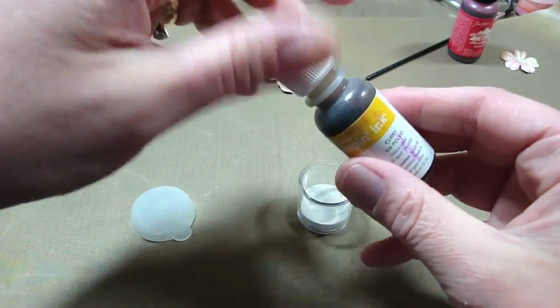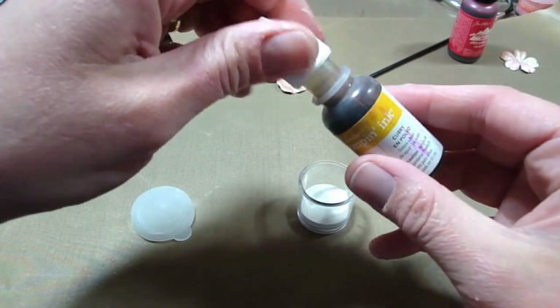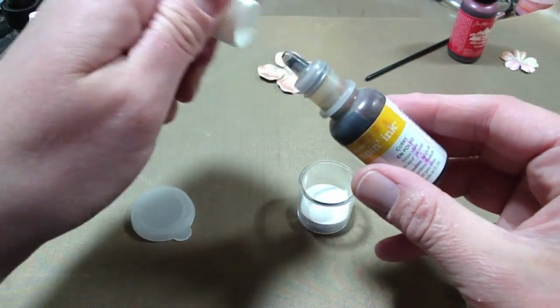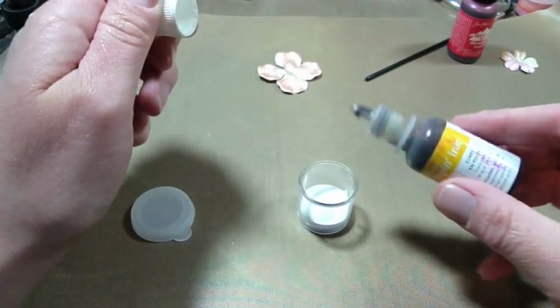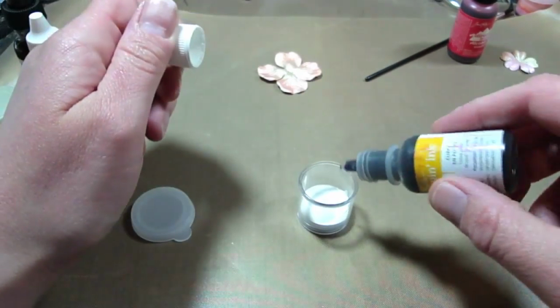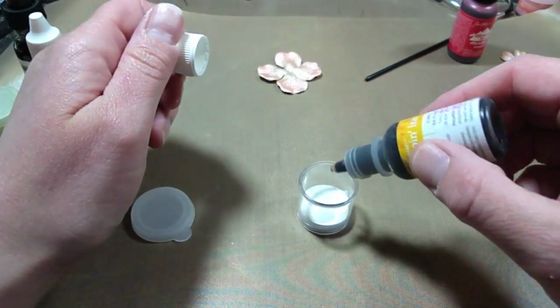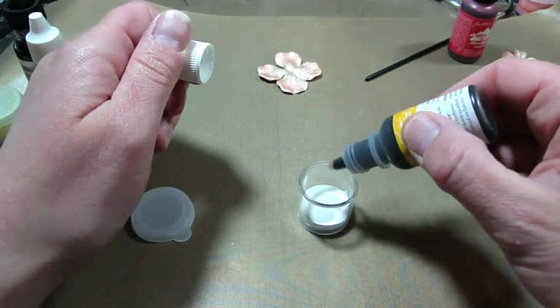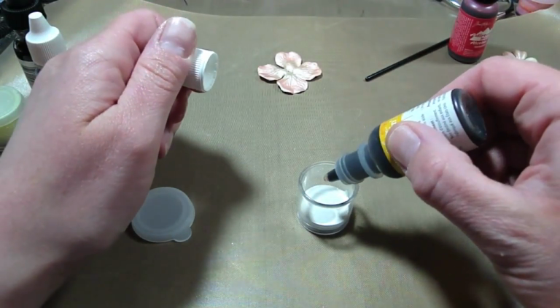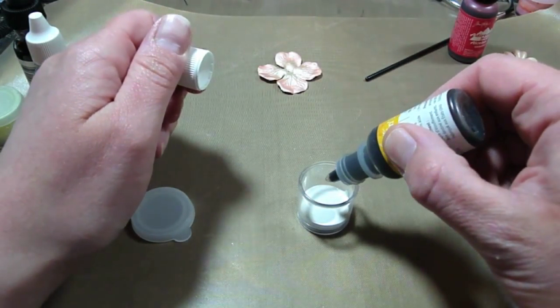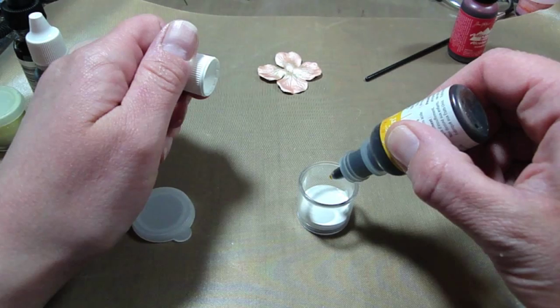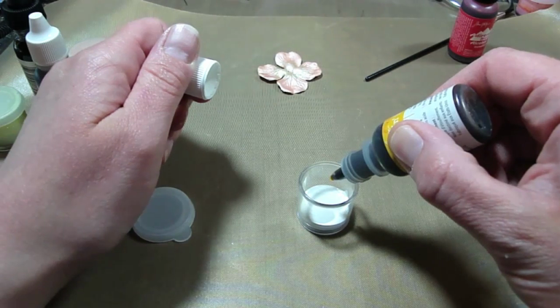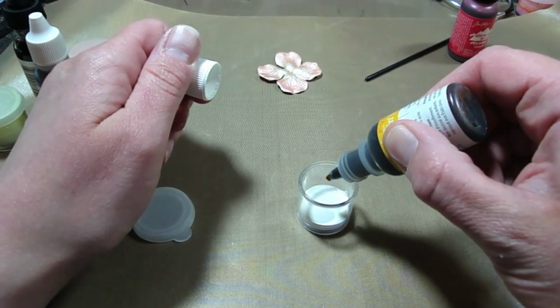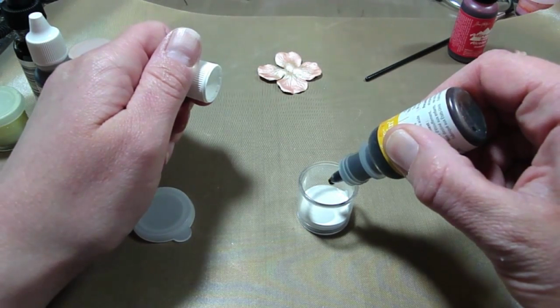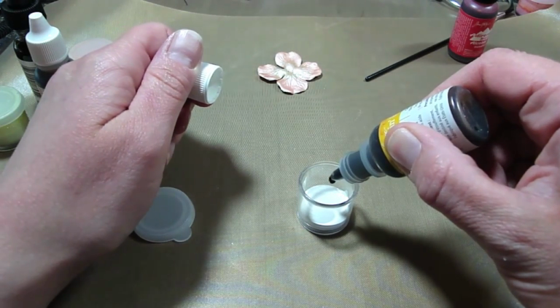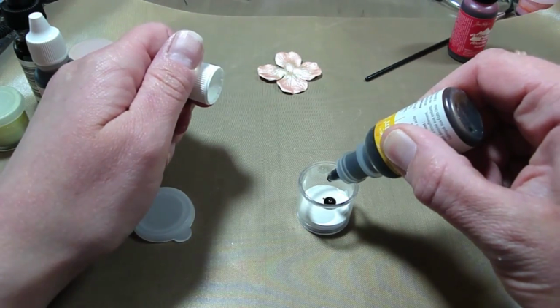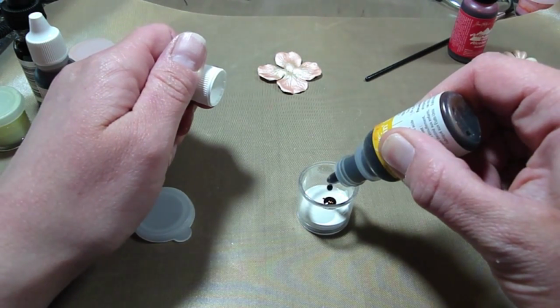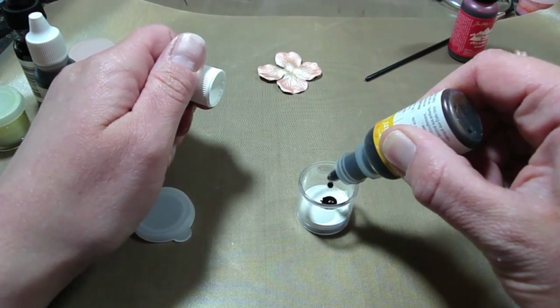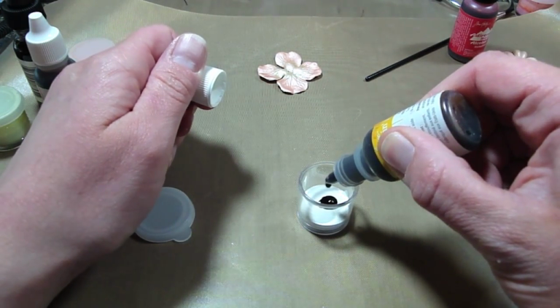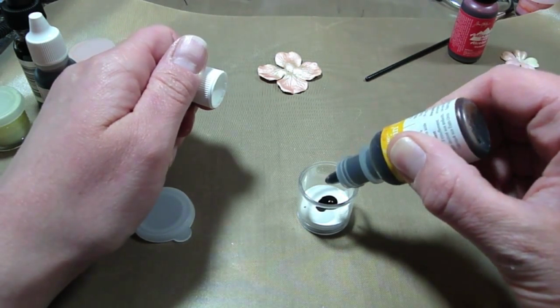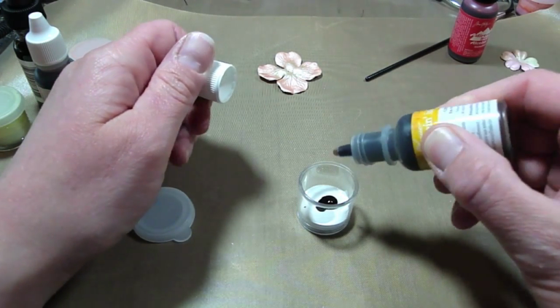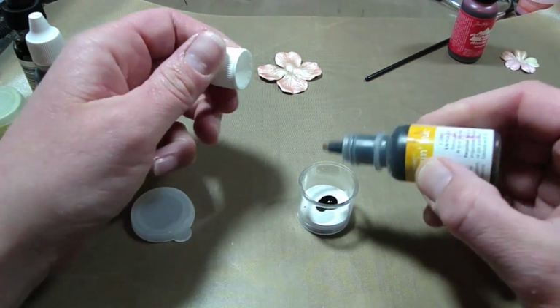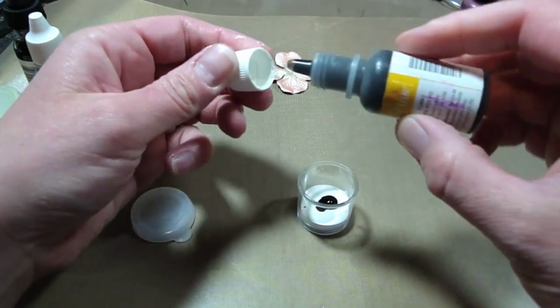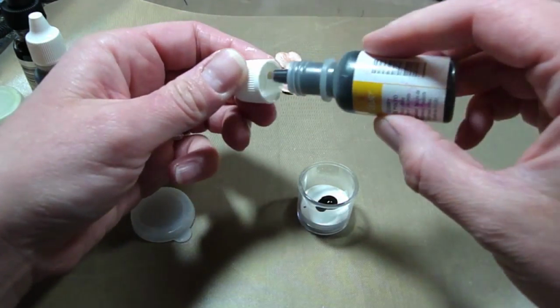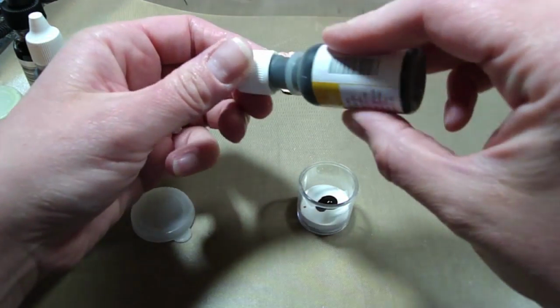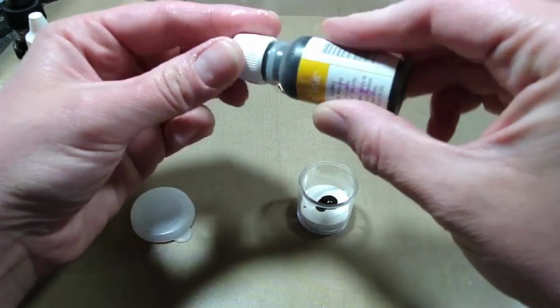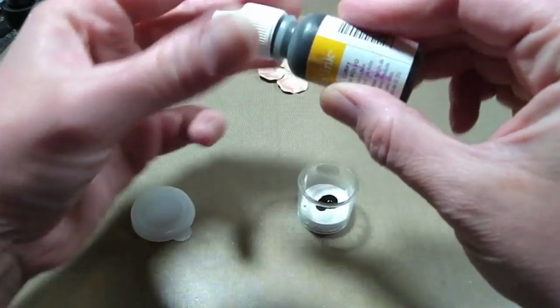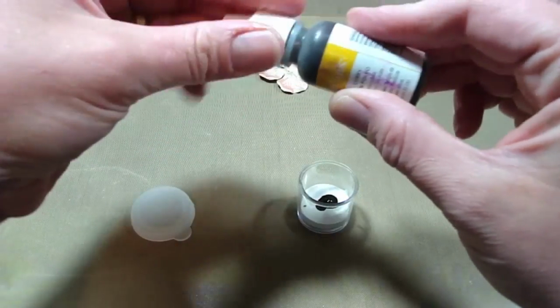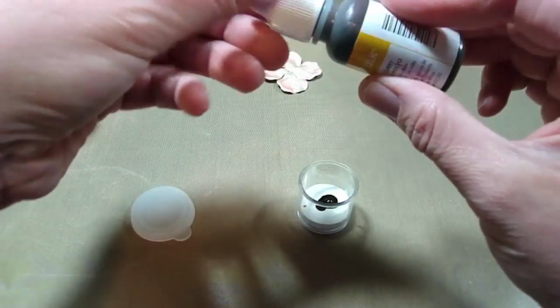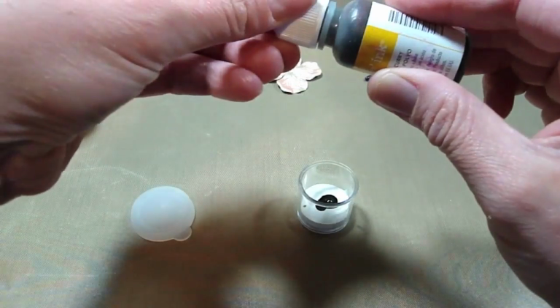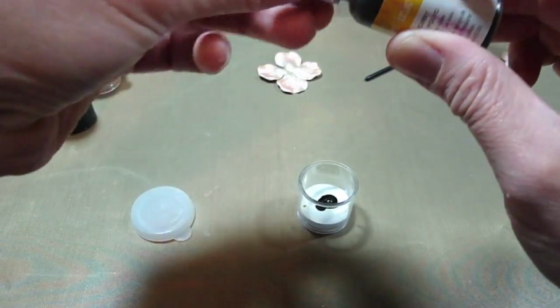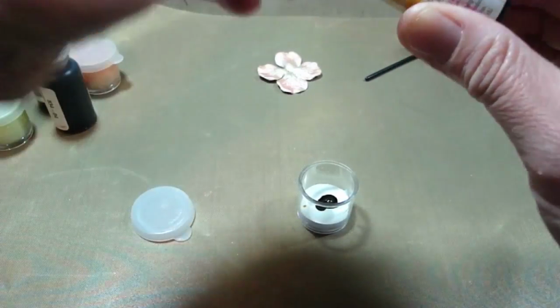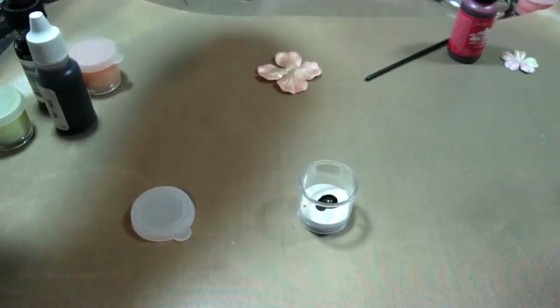You probably need about three or four drops — that was a little bit more than three or four, more like five.